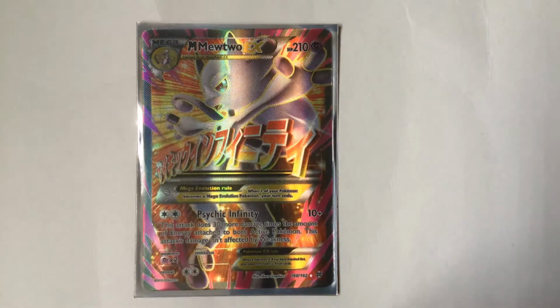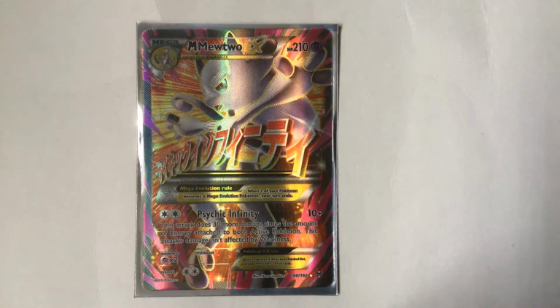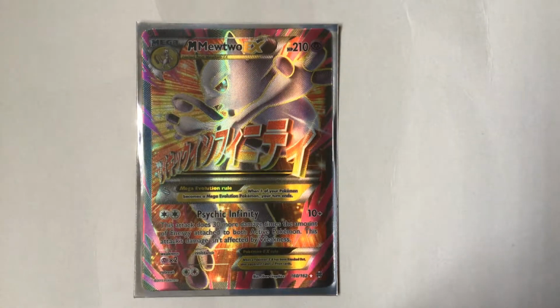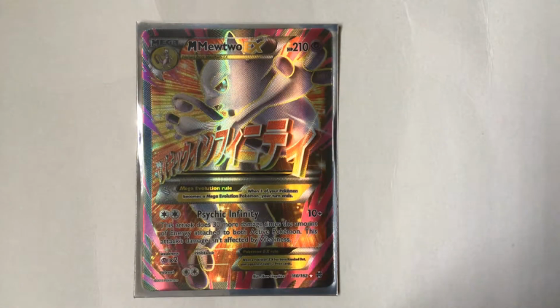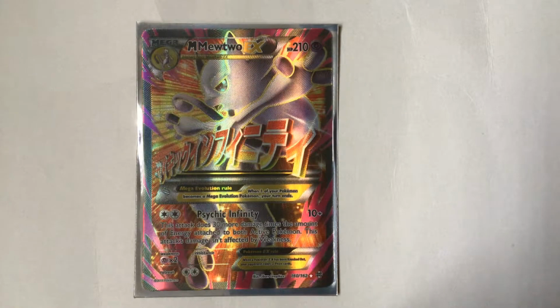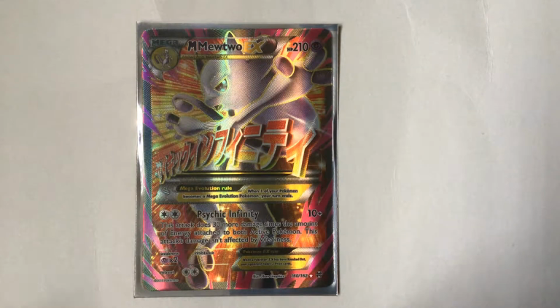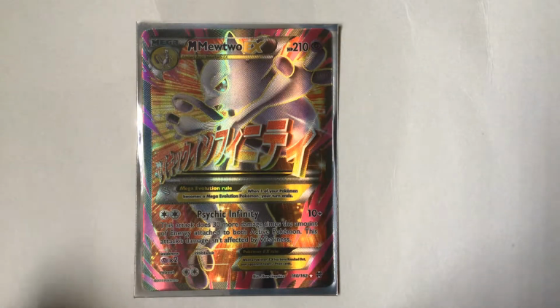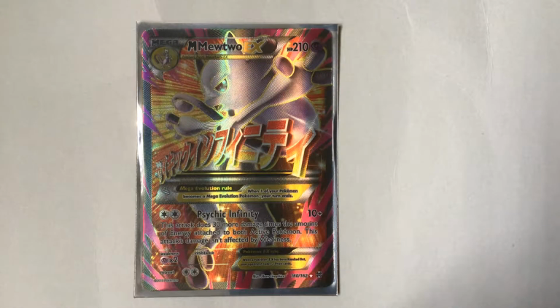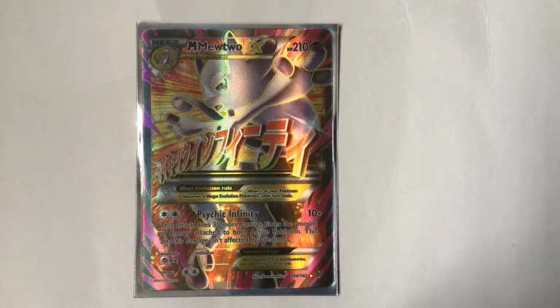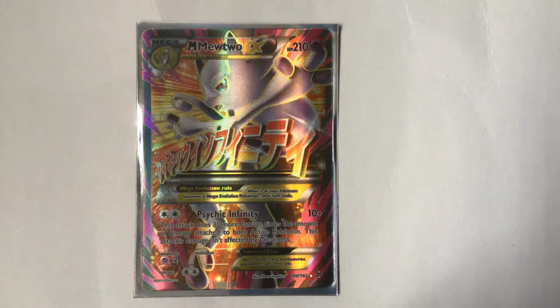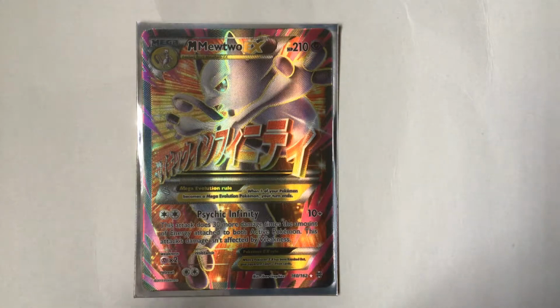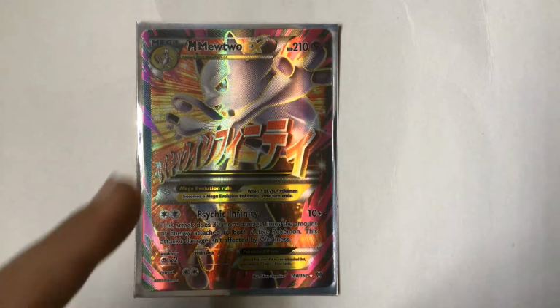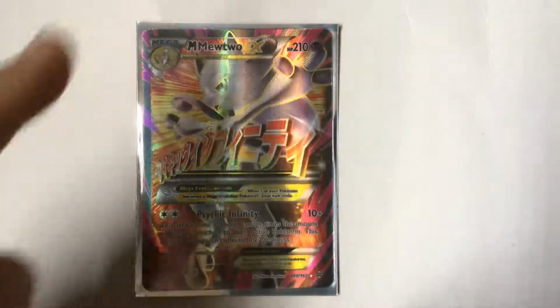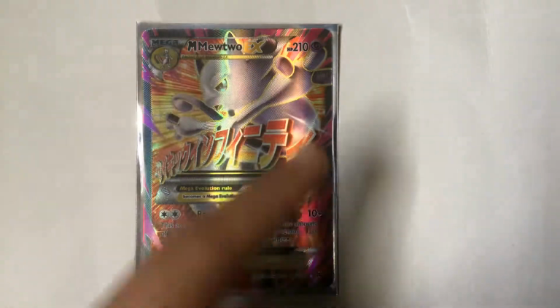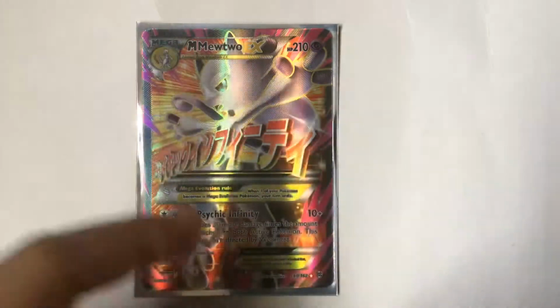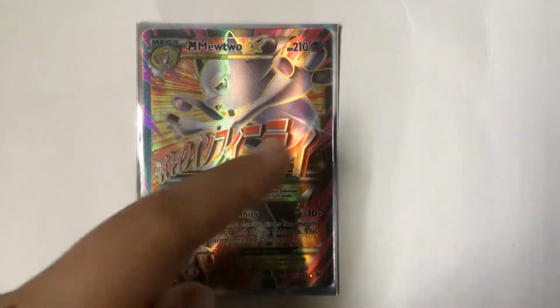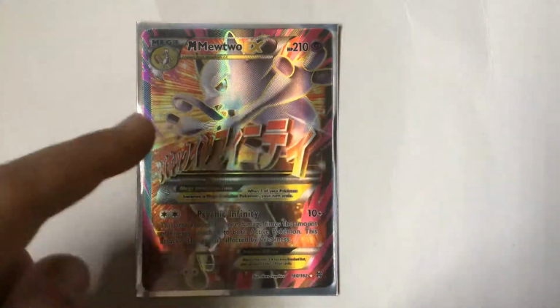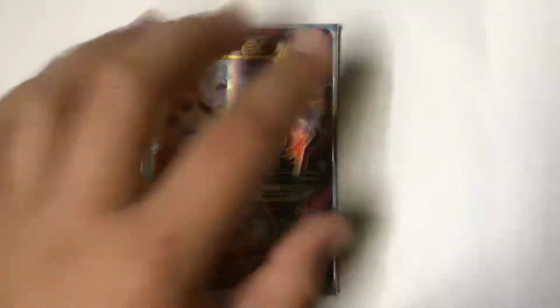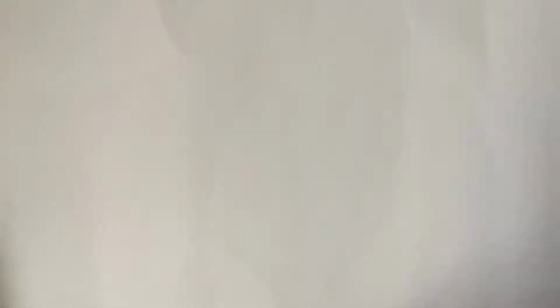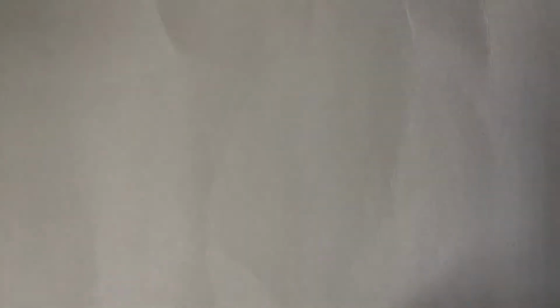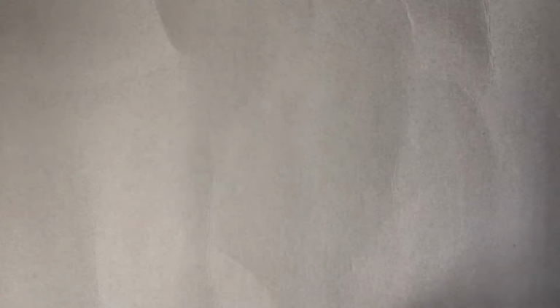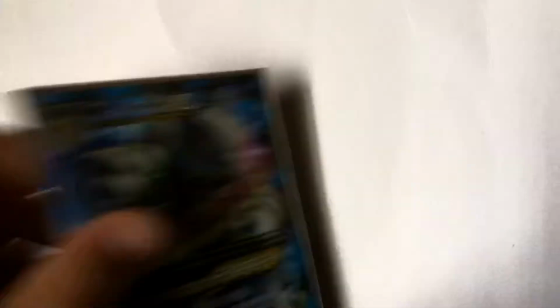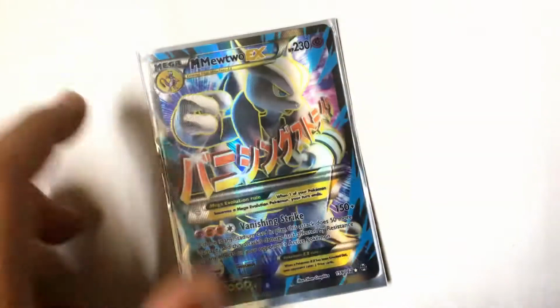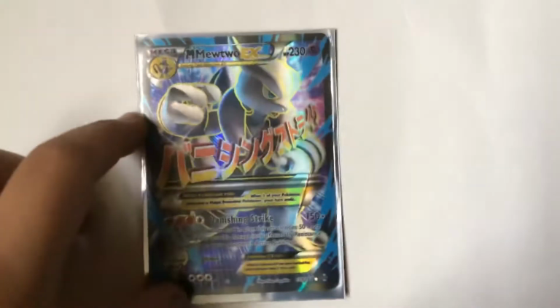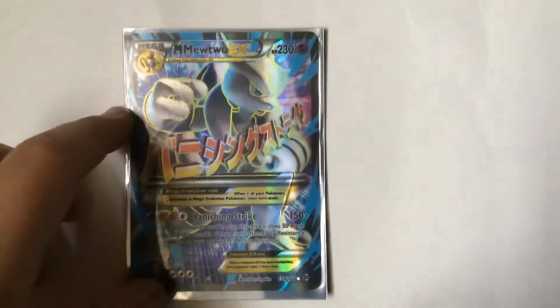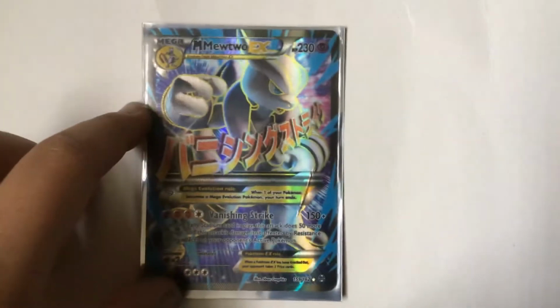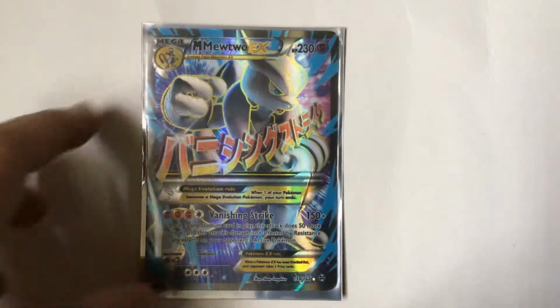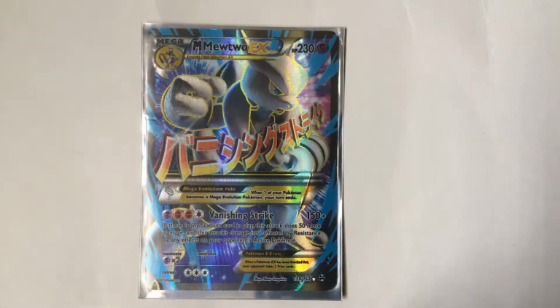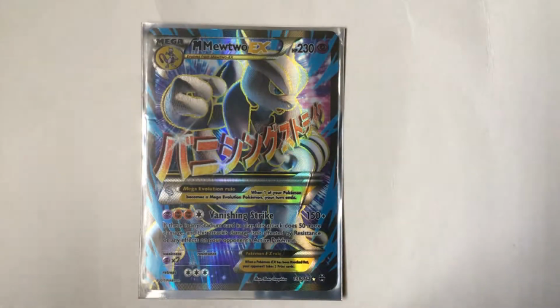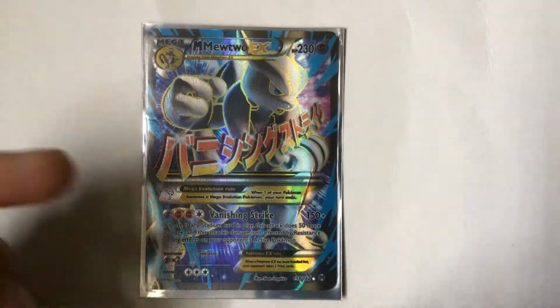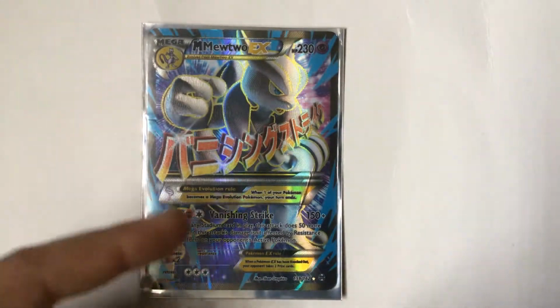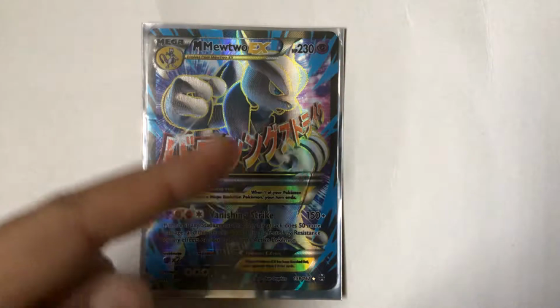Starting off with Mega Mewtwo — I got this pretty recently, it's very colorful. And of course the other Mega Mewtwo, Mega Mewtwo XY. This one is a lot more purple and blue, kind of darker colors.